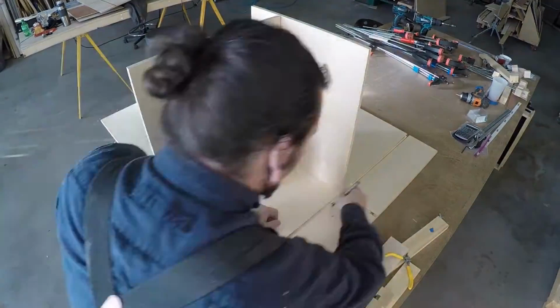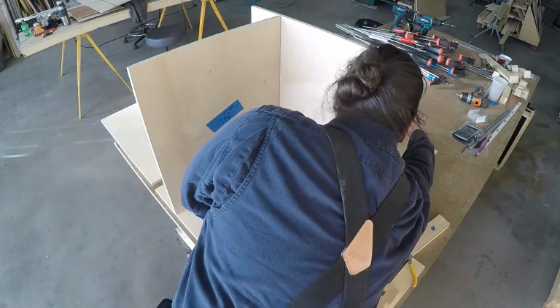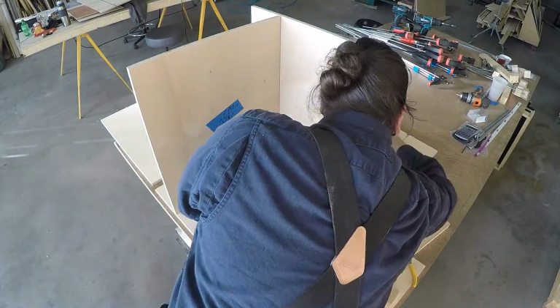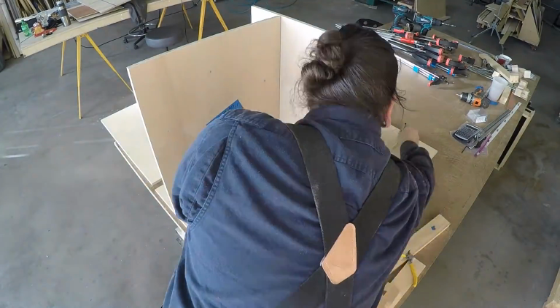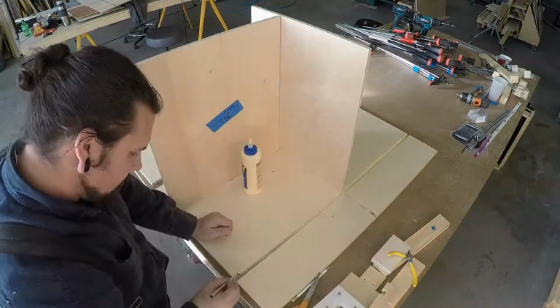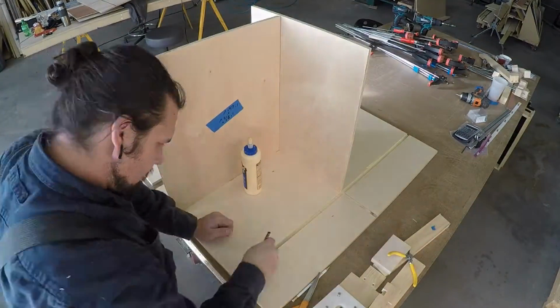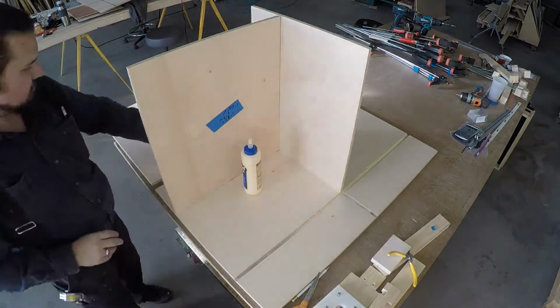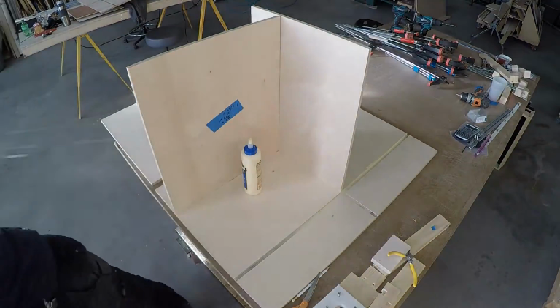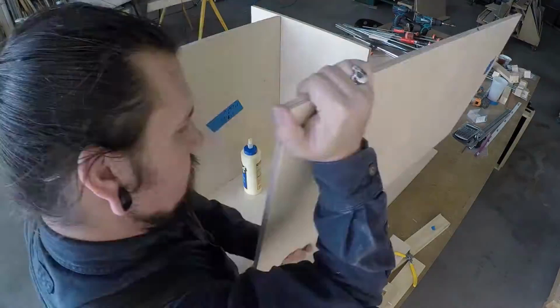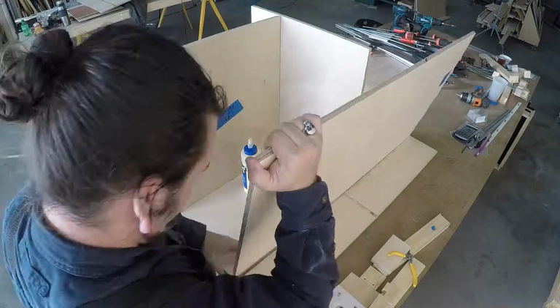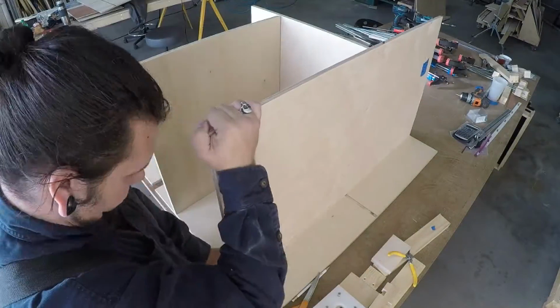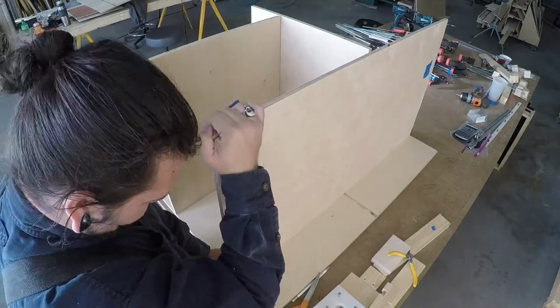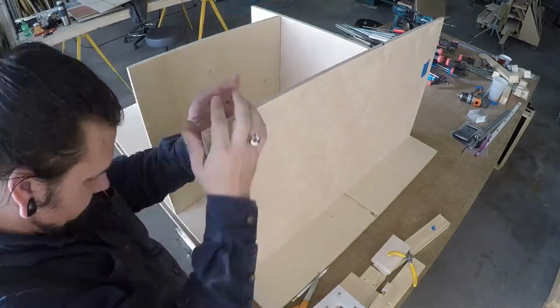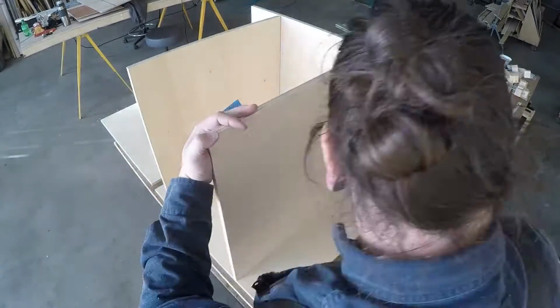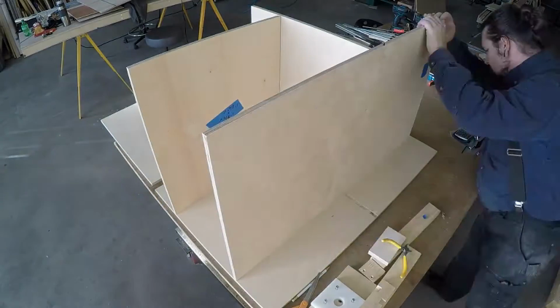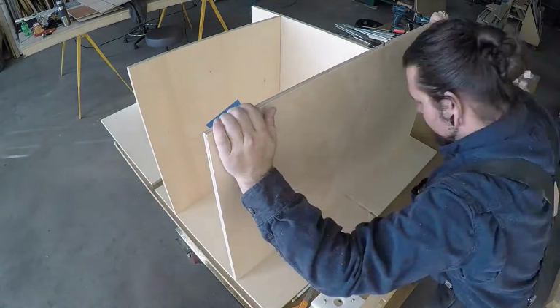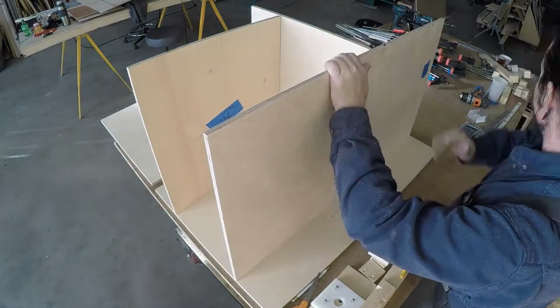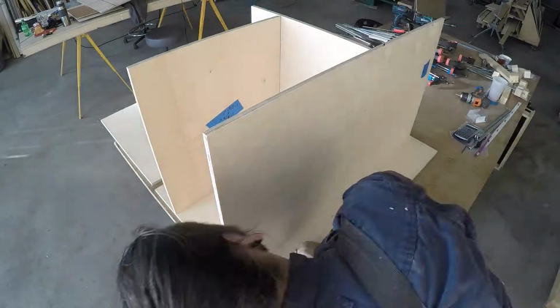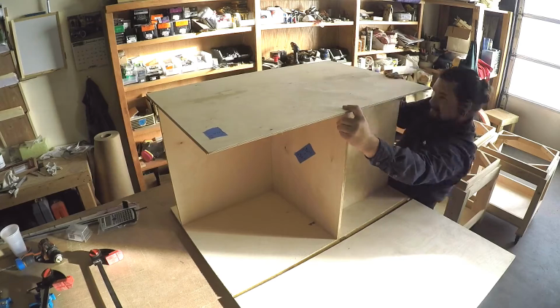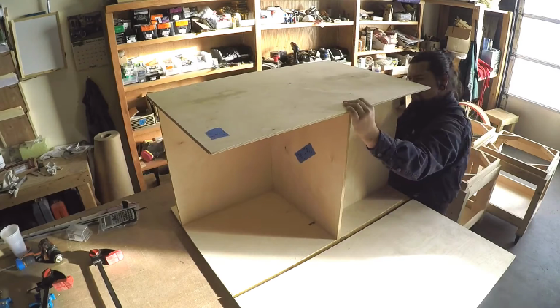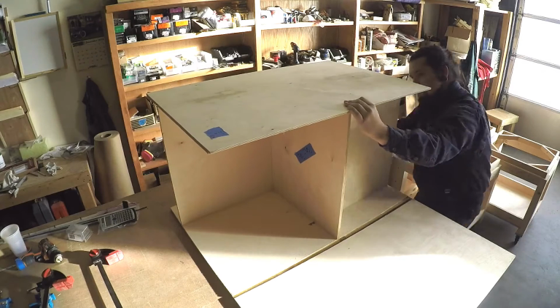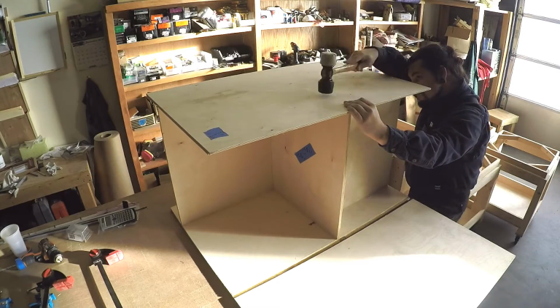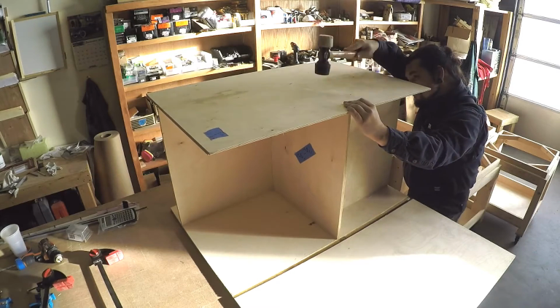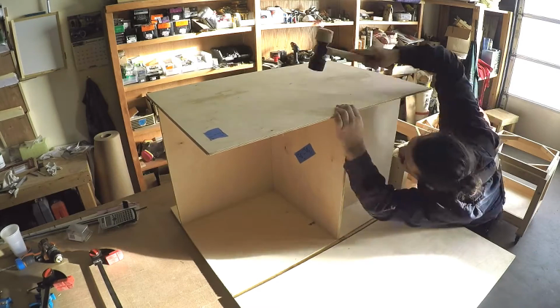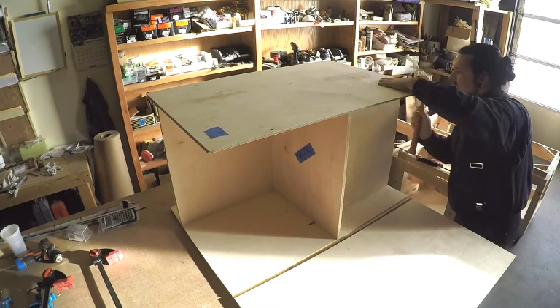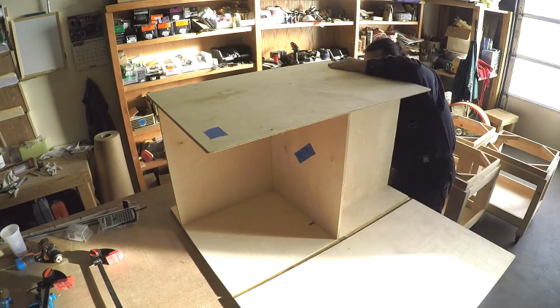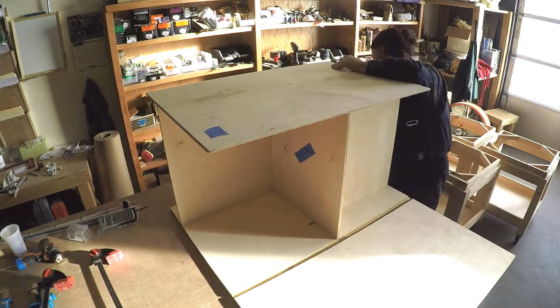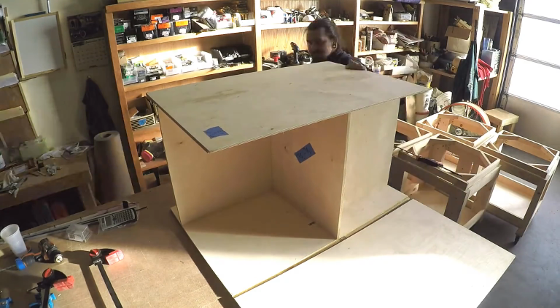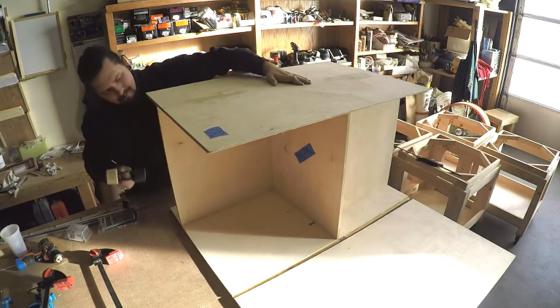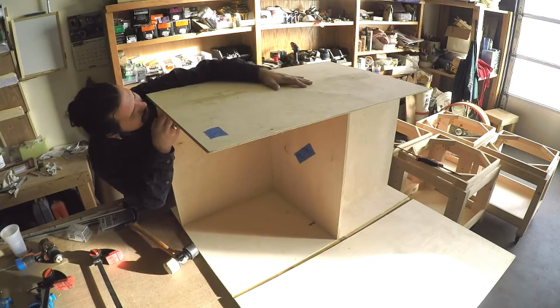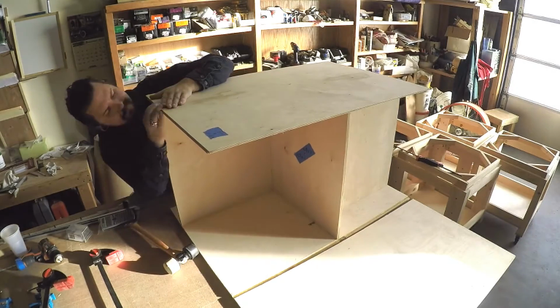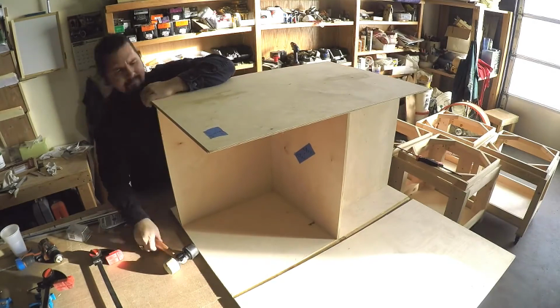My Lego table was definitely inspired by Bob's over at I Like to Make Stuff. If you'd like to make one of your own, I really suggest you check out his plans.